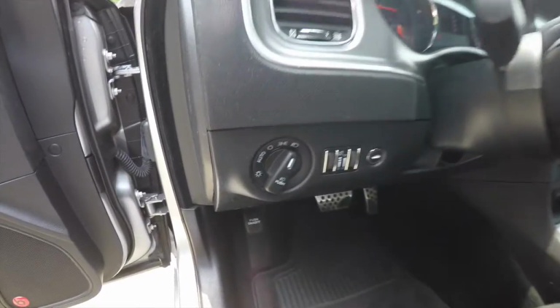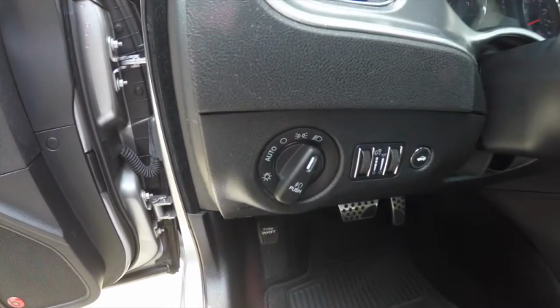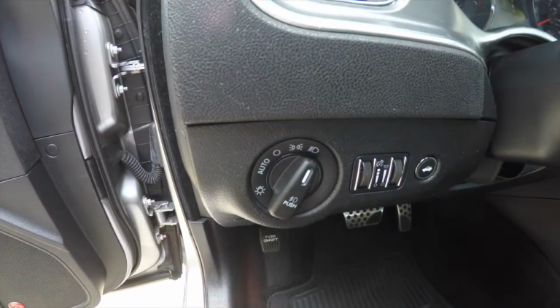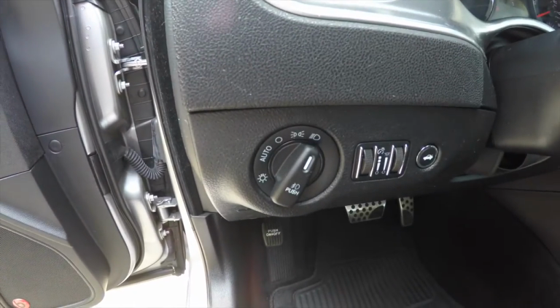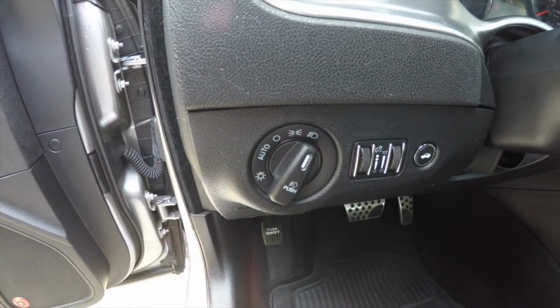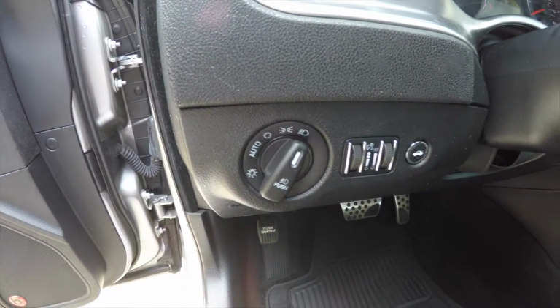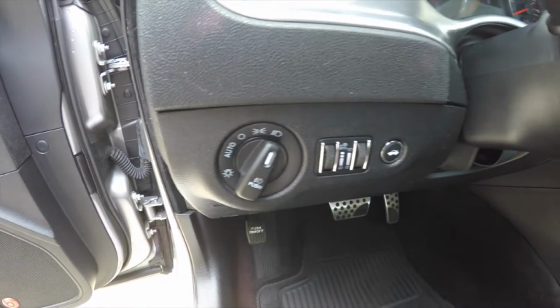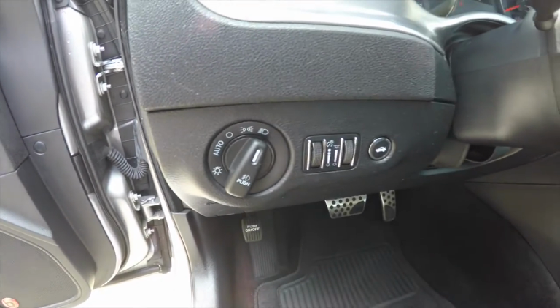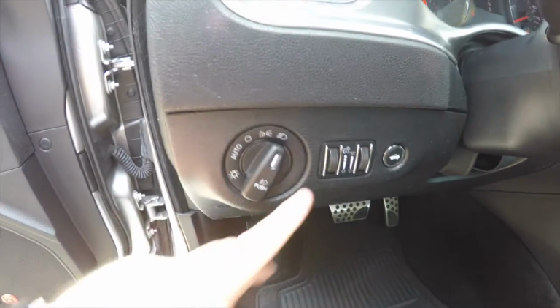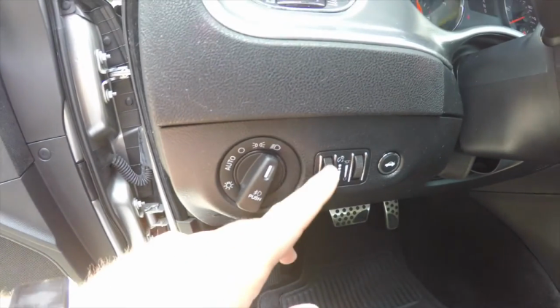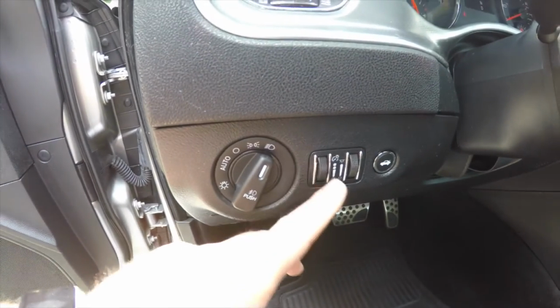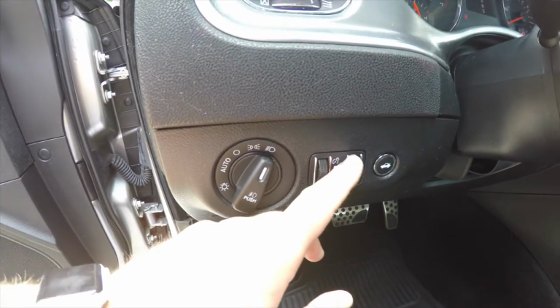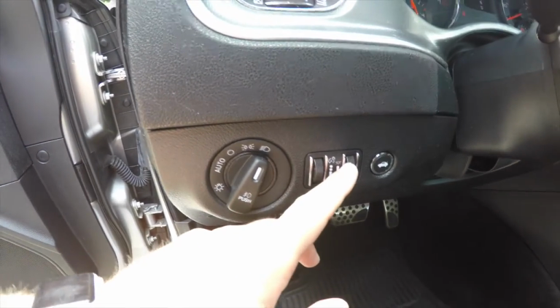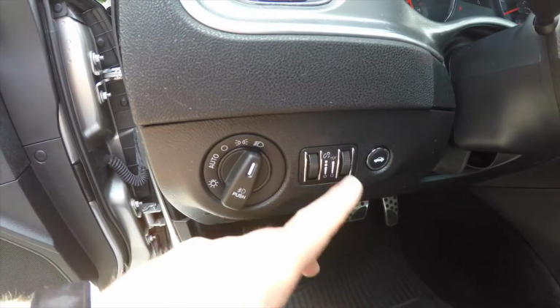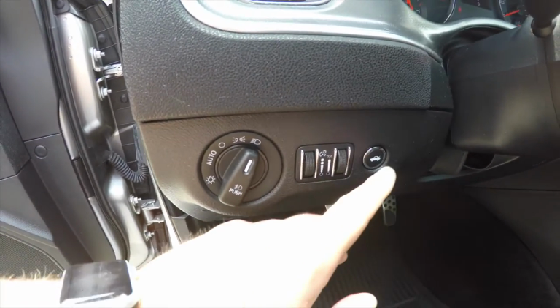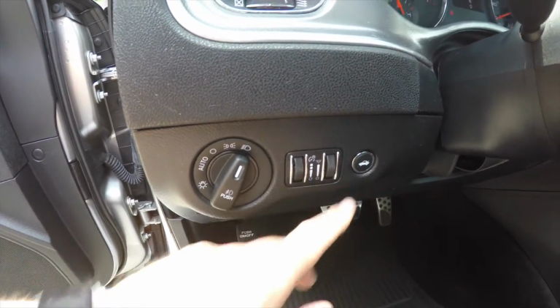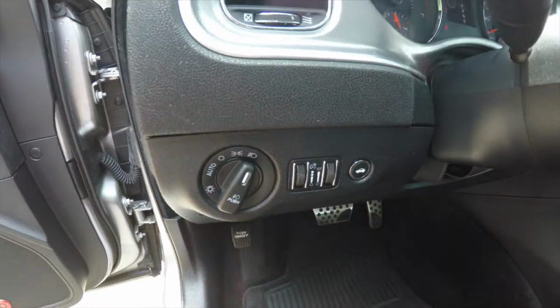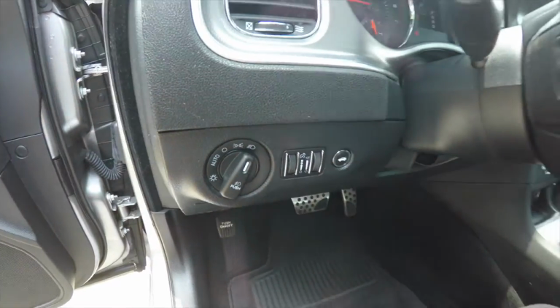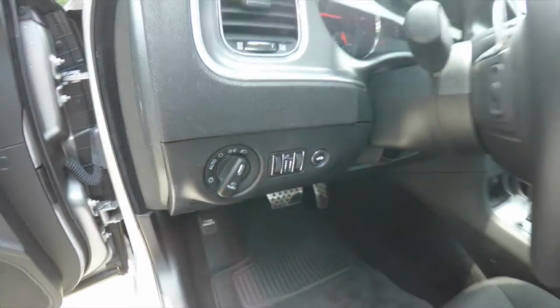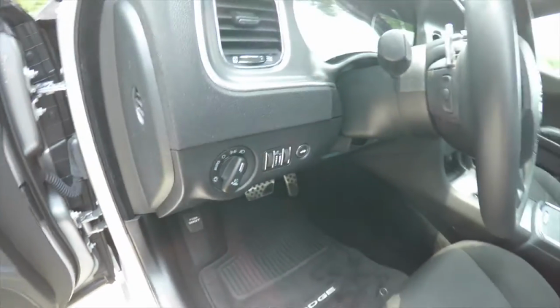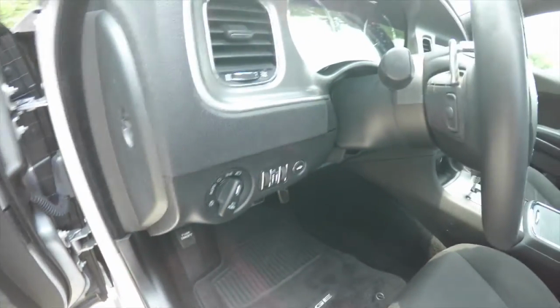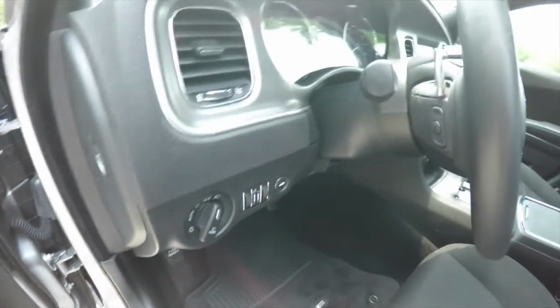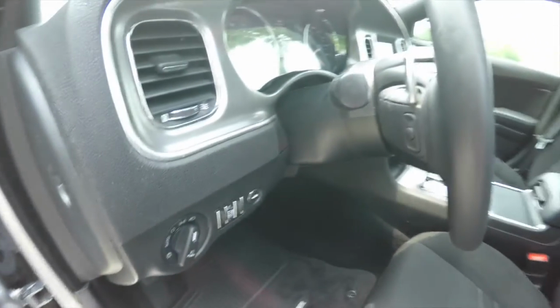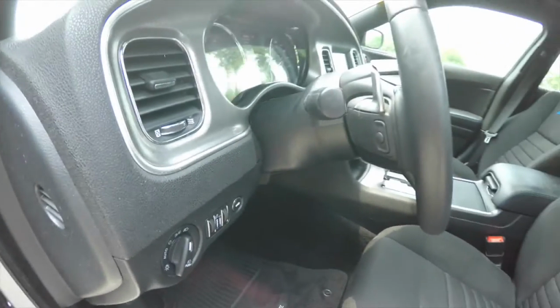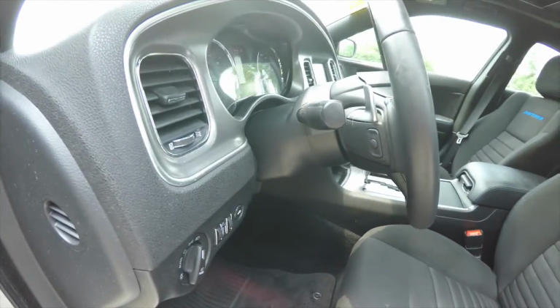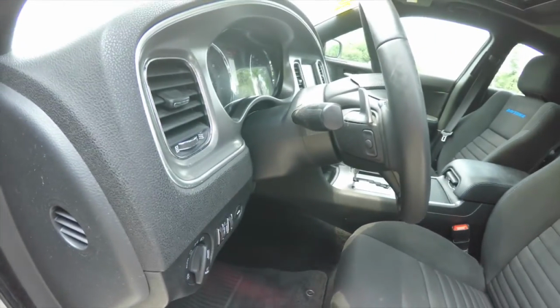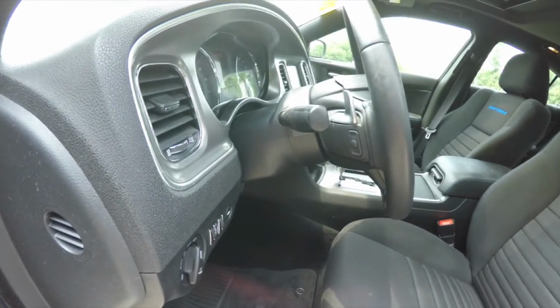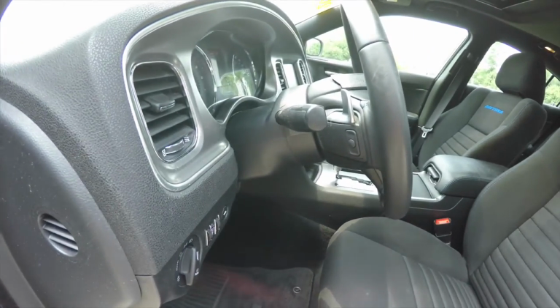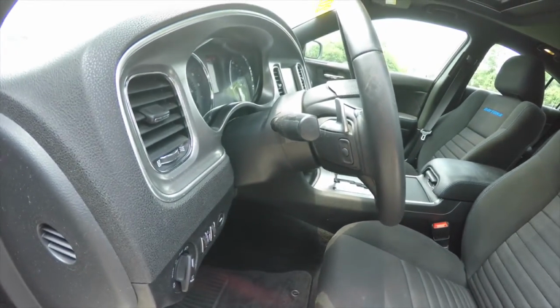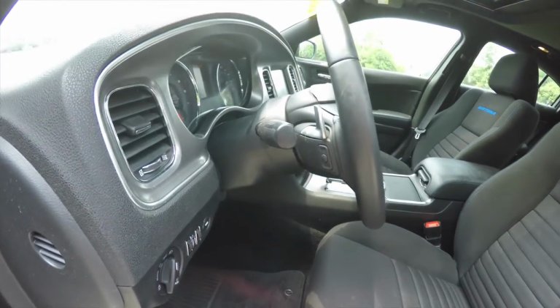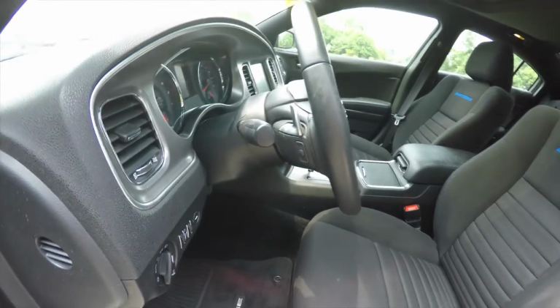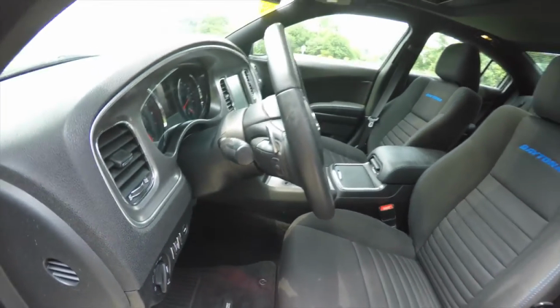The vehicle is equipped with automatic headlamps and fog lamps. We've also got your panel dim, ambient light dim, and a remote trunk release. There's a leather wrap, tilt and telescoping steering wheel with audio controls and shift paddles.